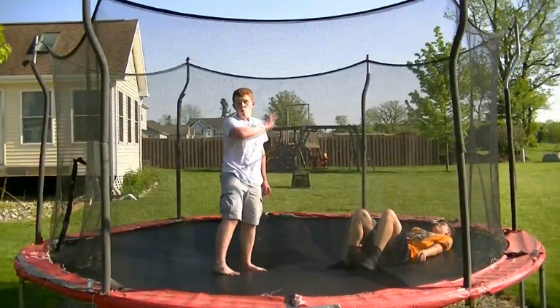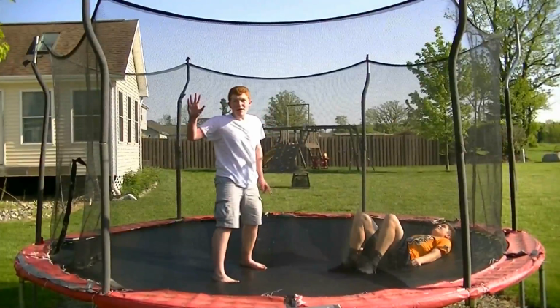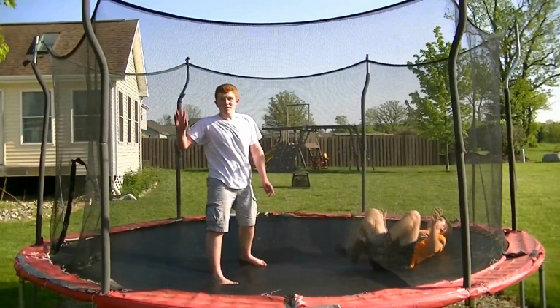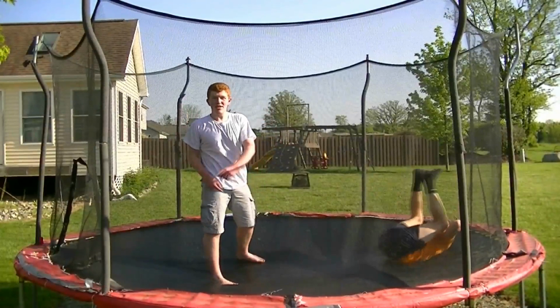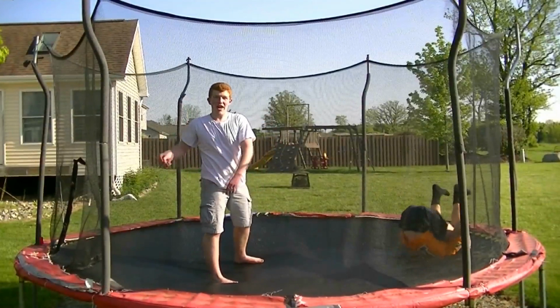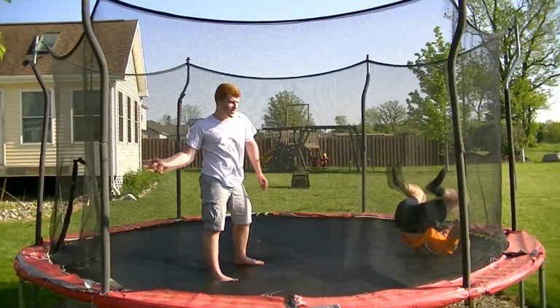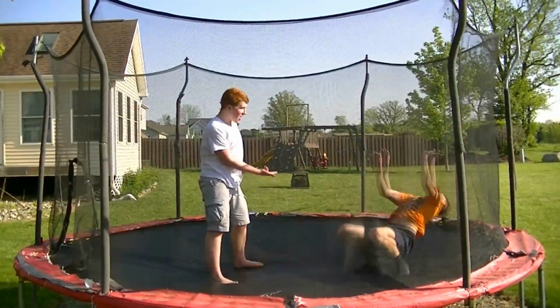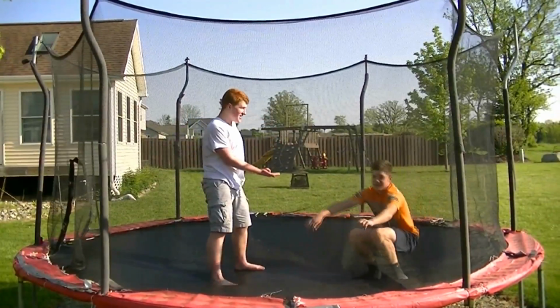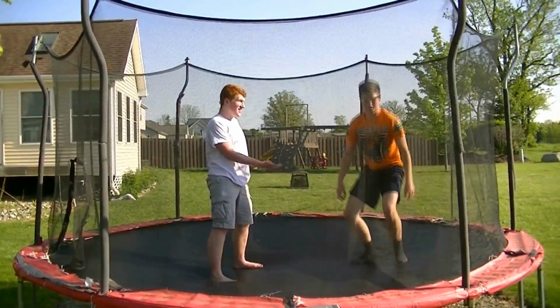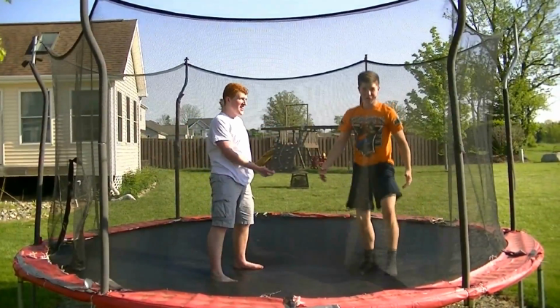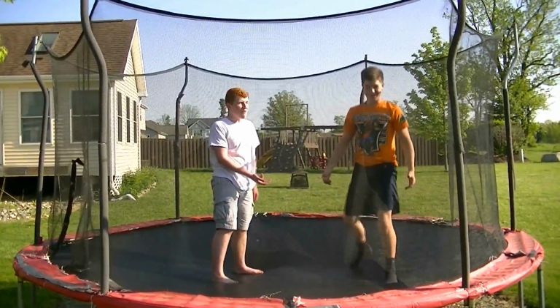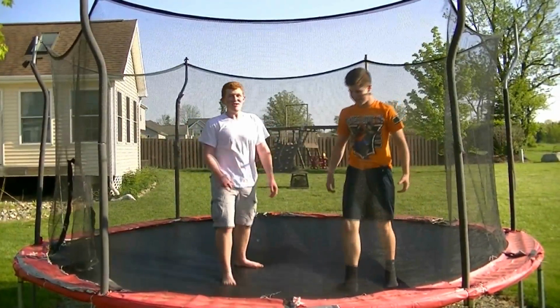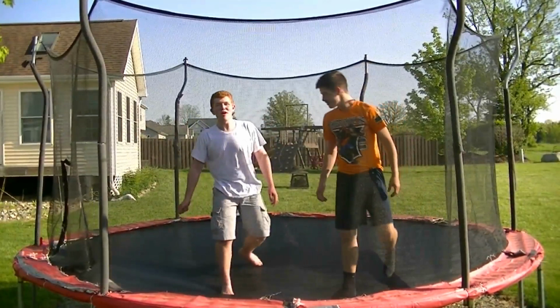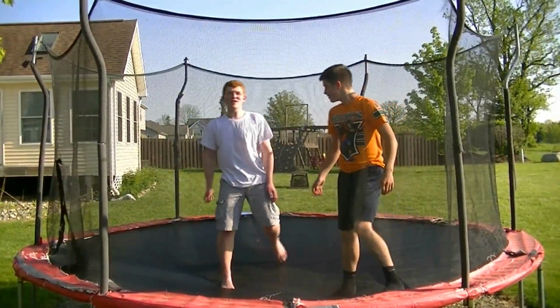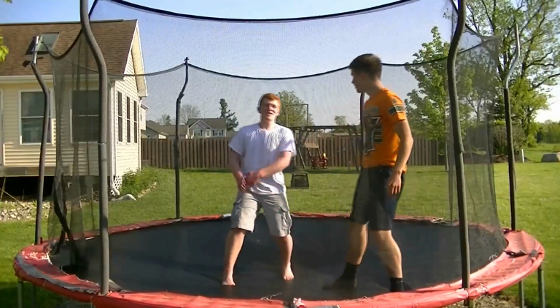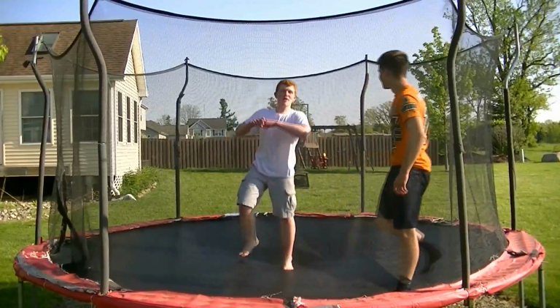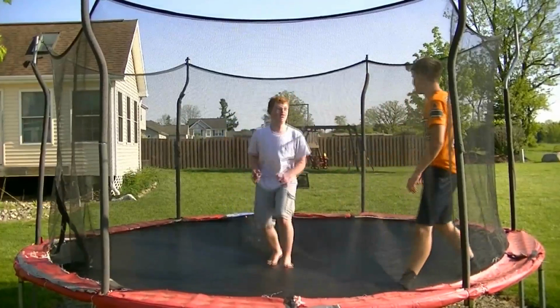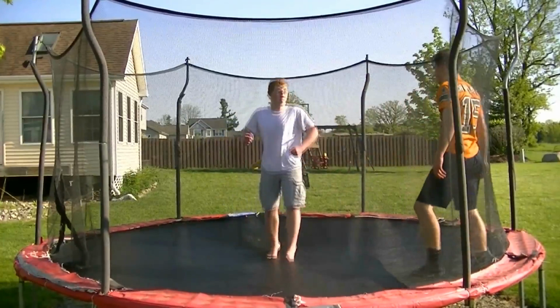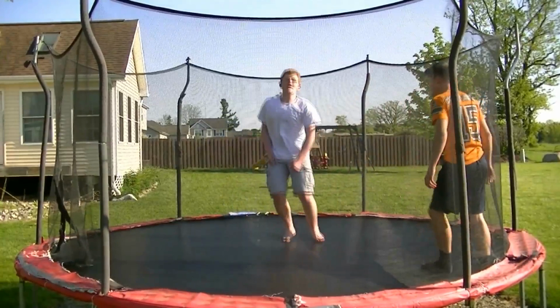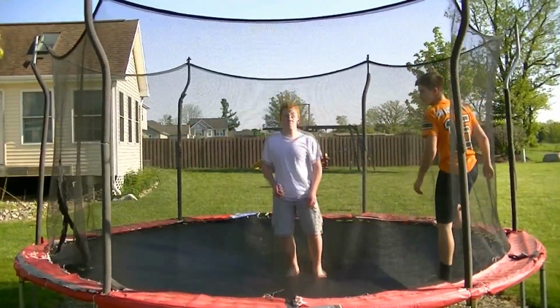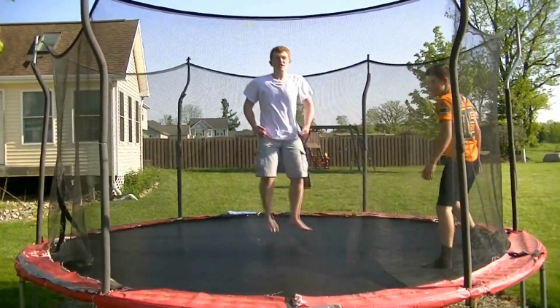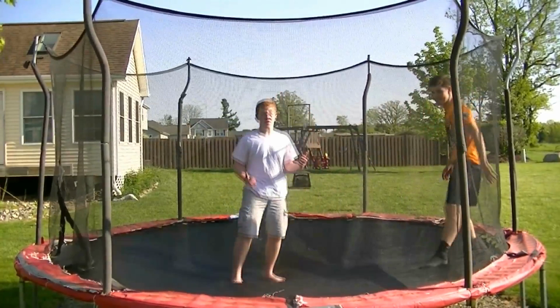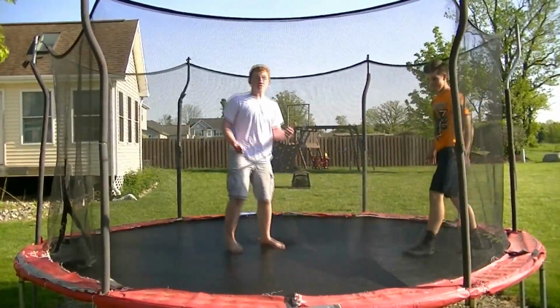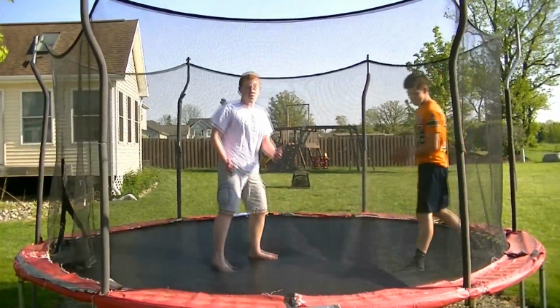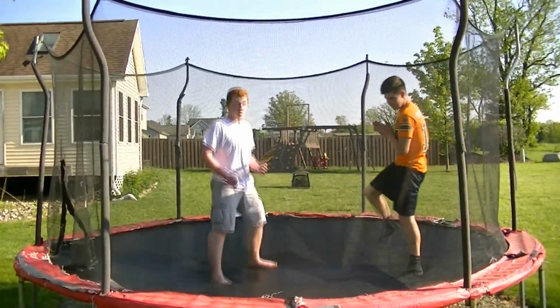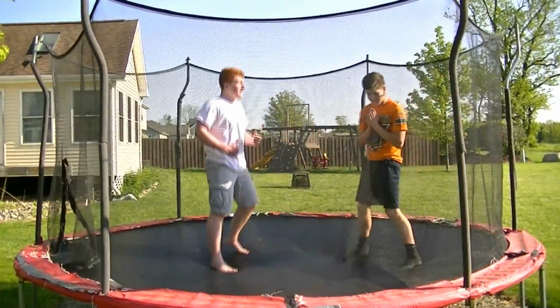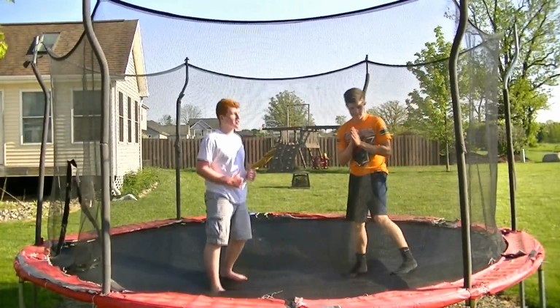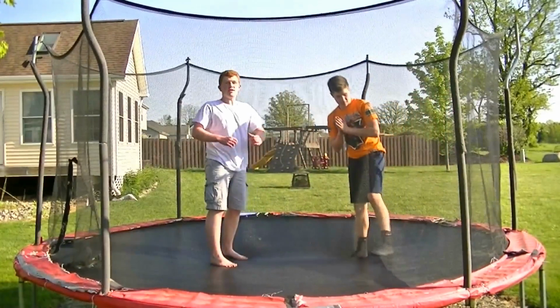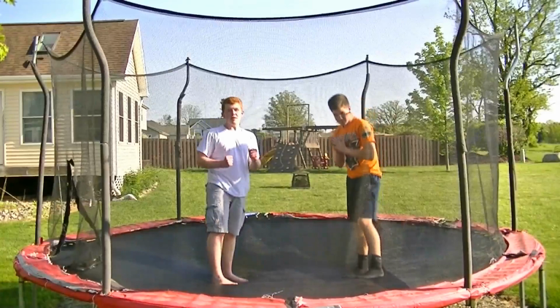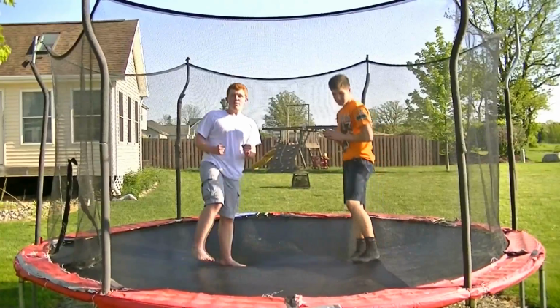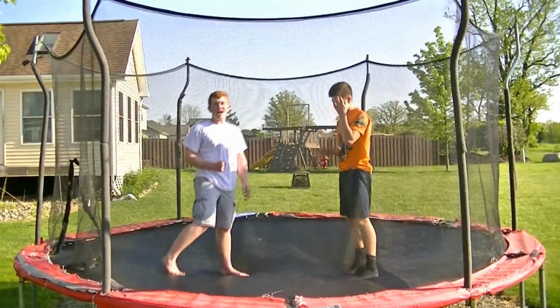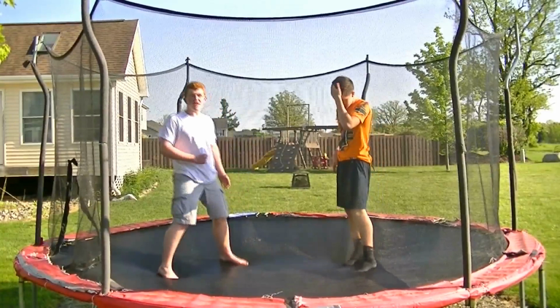What's up guys? I'm the Nerdy Ginger and this is Austin. Welcome to our first tutorial video for WWE wrestling moves. Today we are going to teach you how to do one of our favorite submission holds, the Black Widow by AJ Lee.